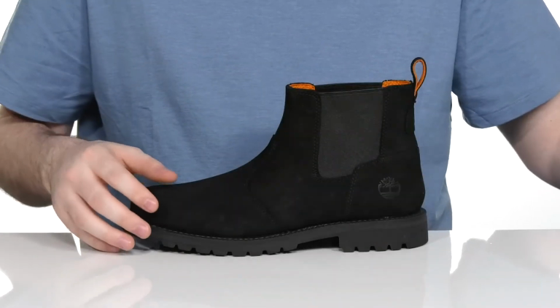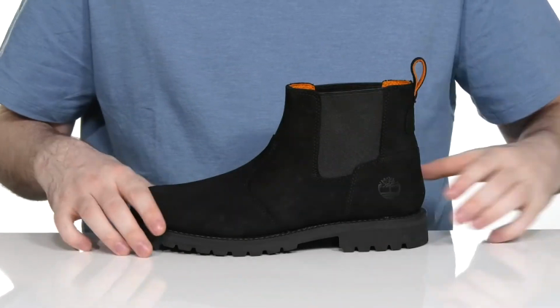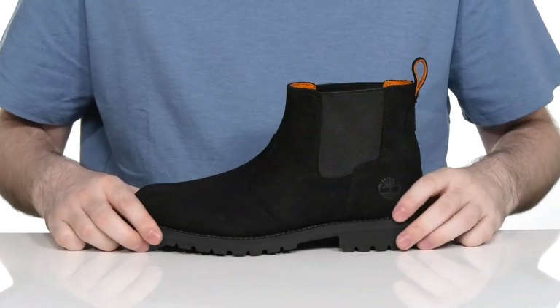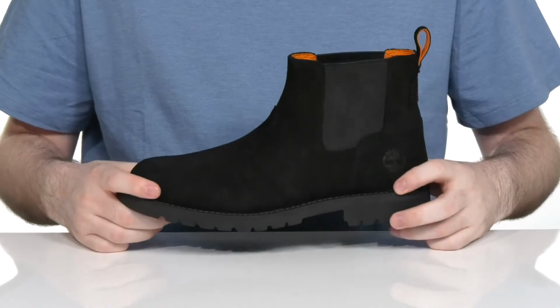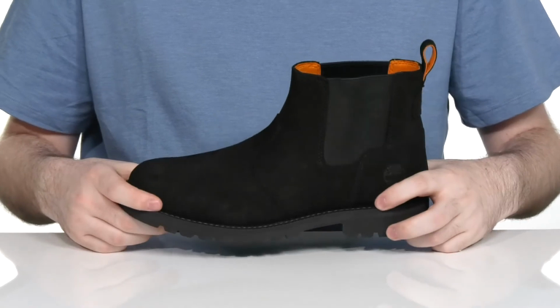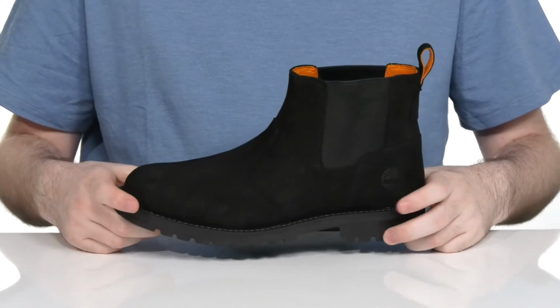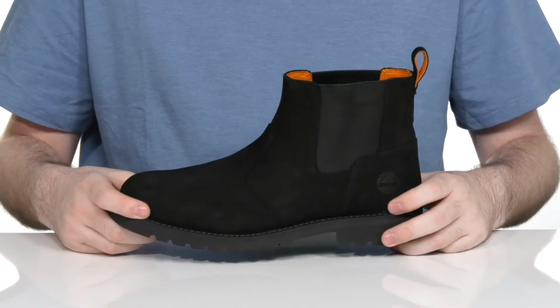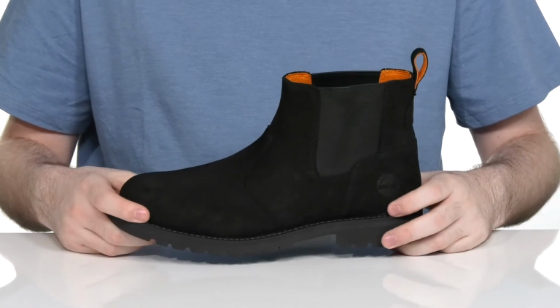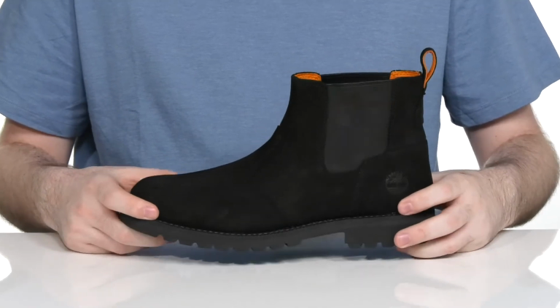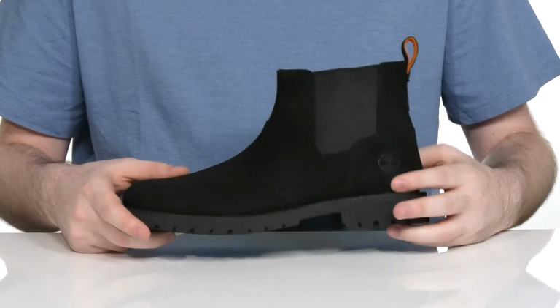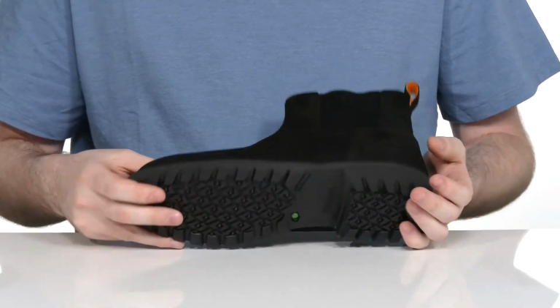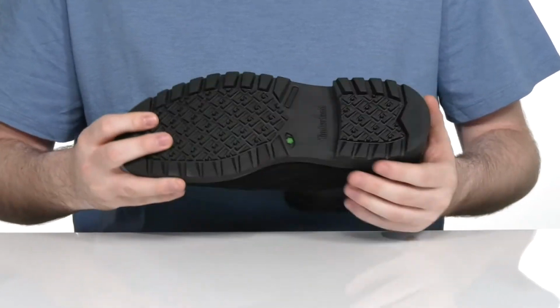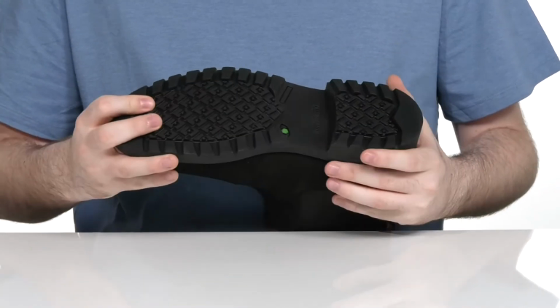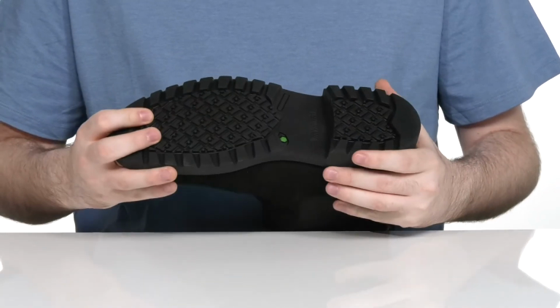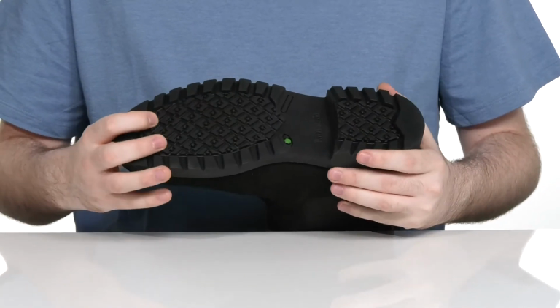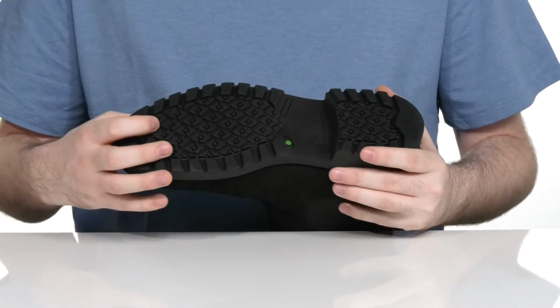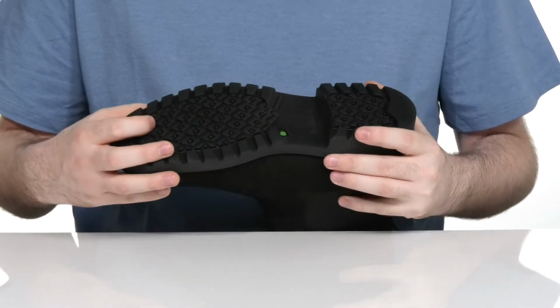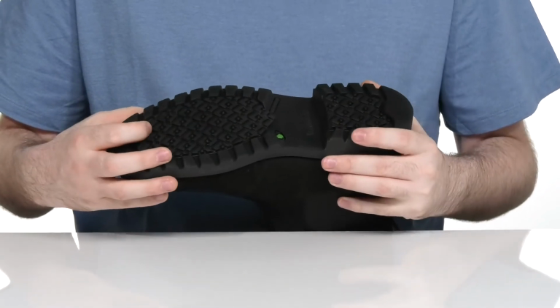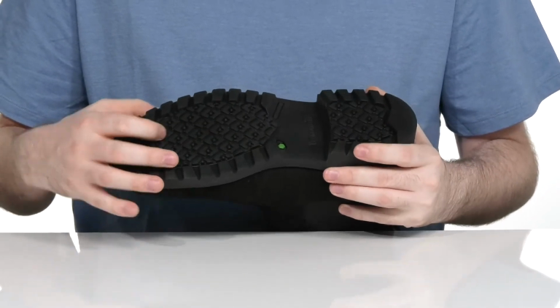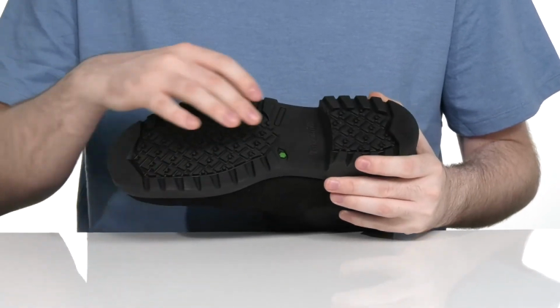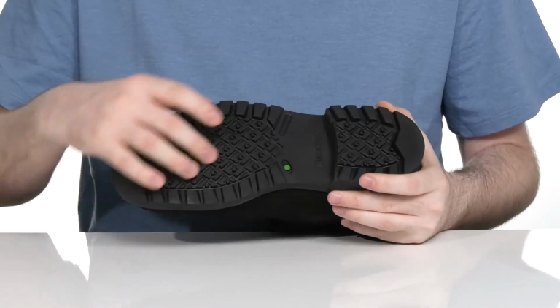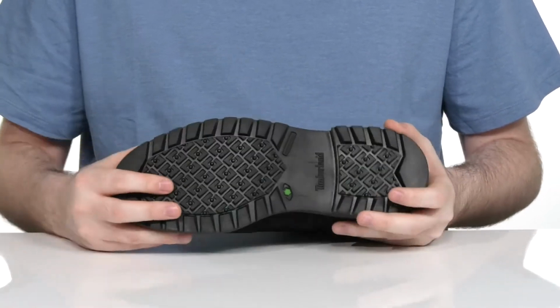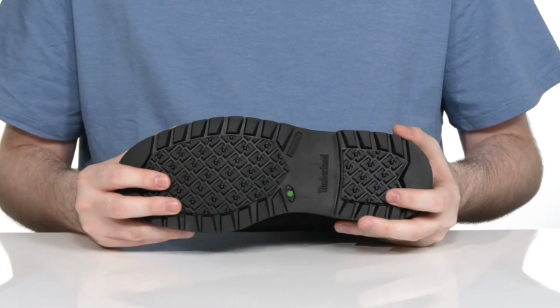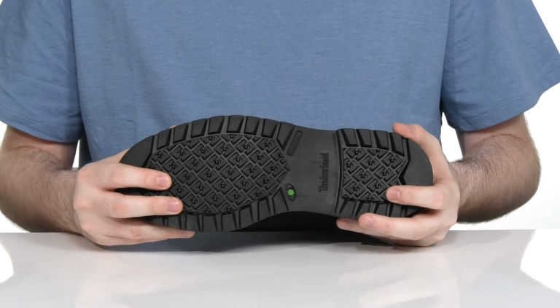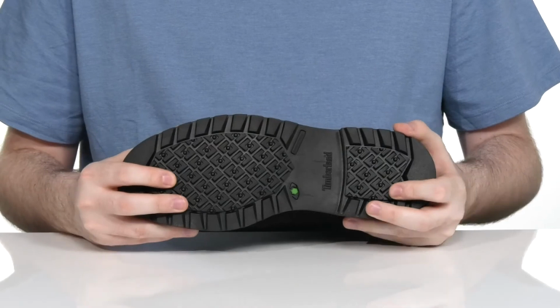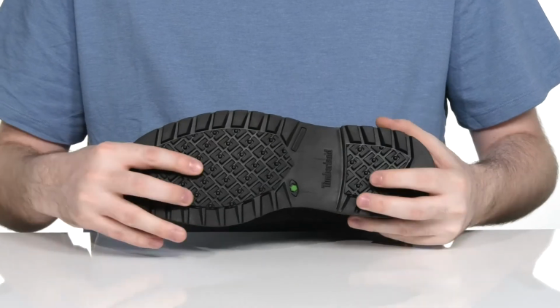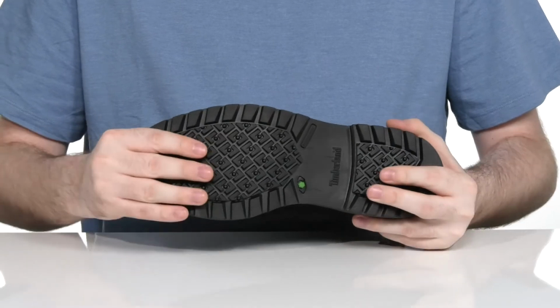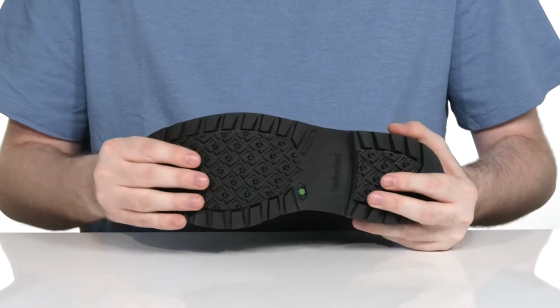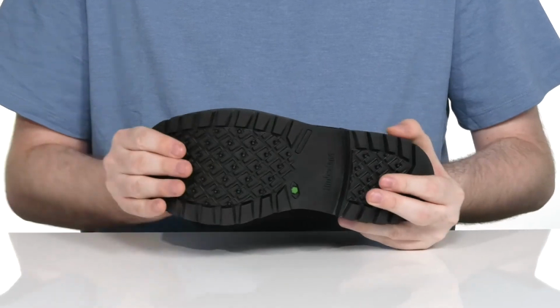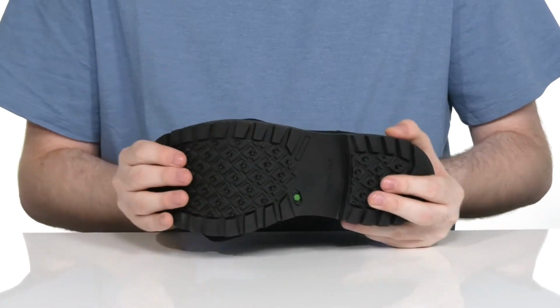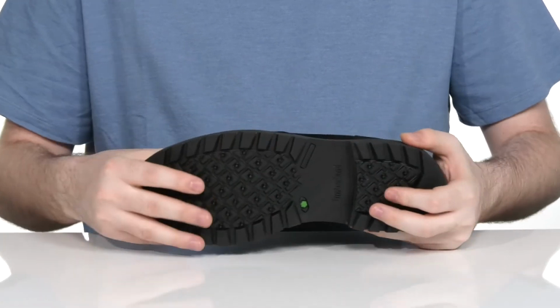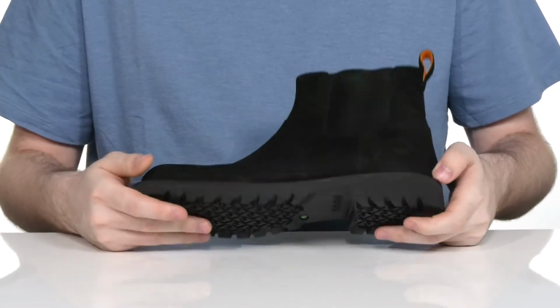The midsole is well stitched, adding lots of durability, and it sits on top of a reliable grippy rubber outsole that has a bit of flex there in the toe.